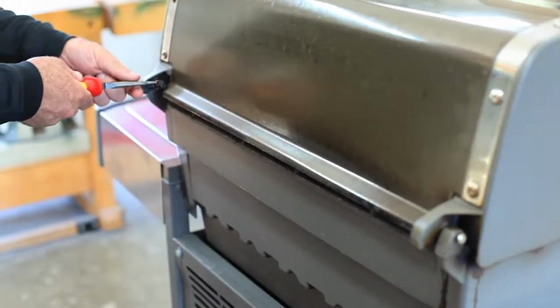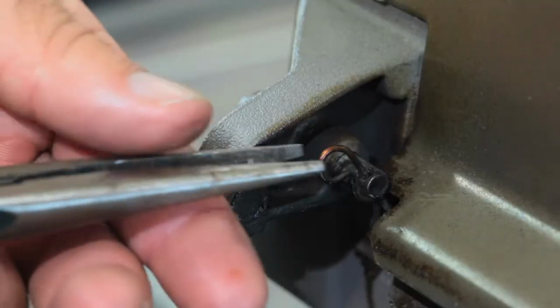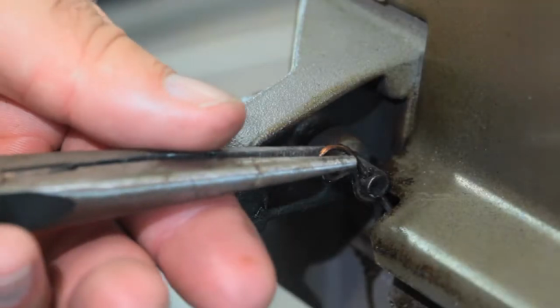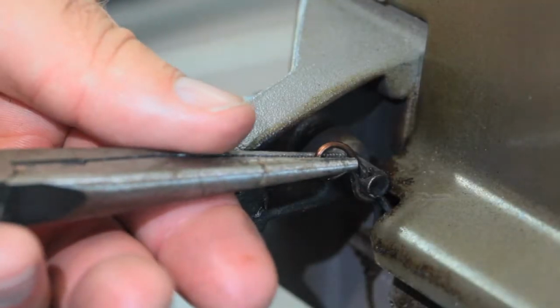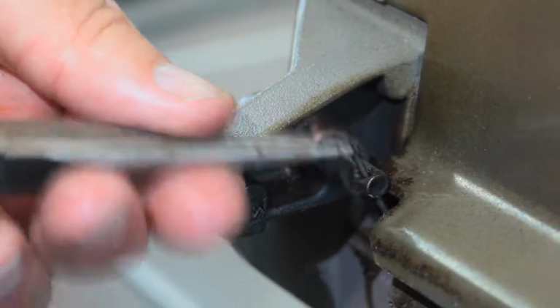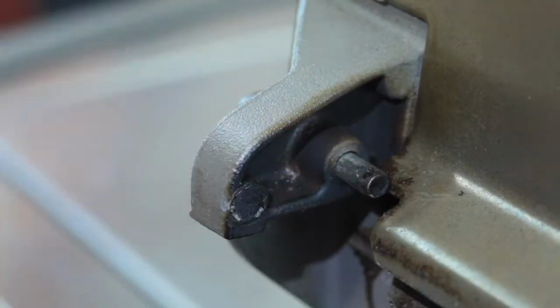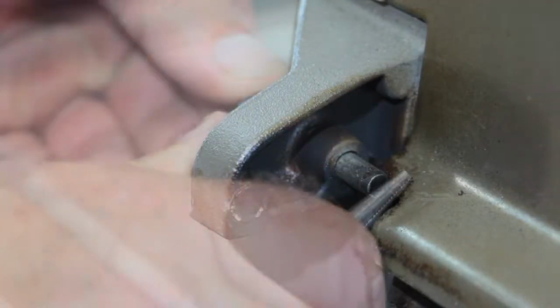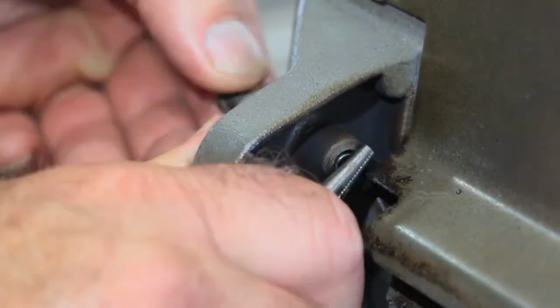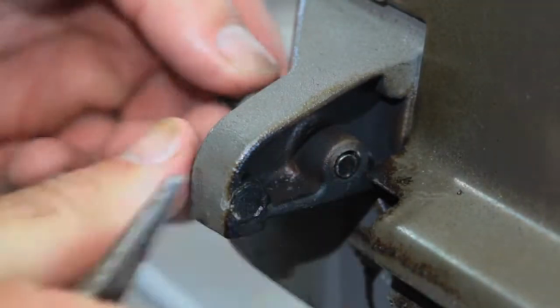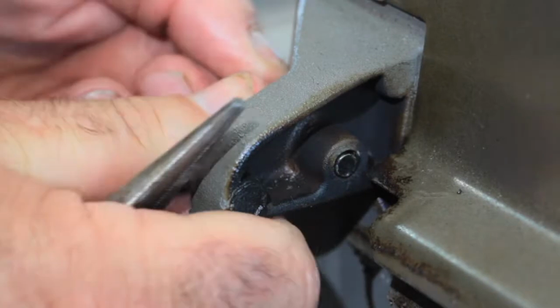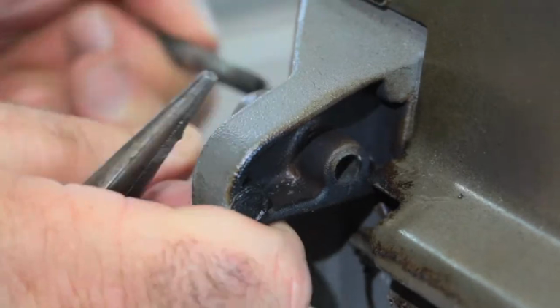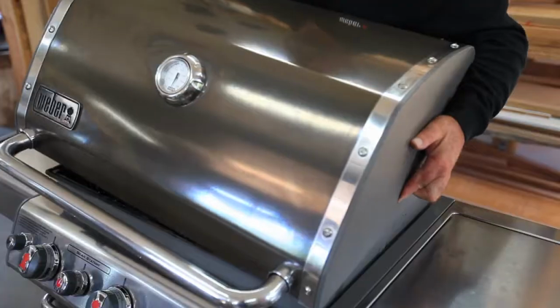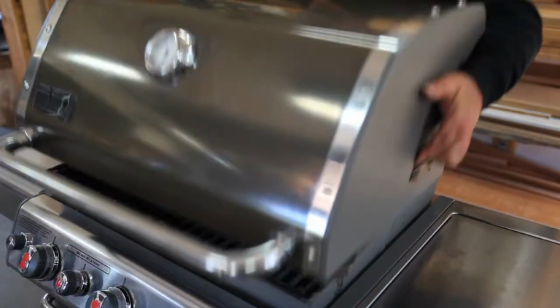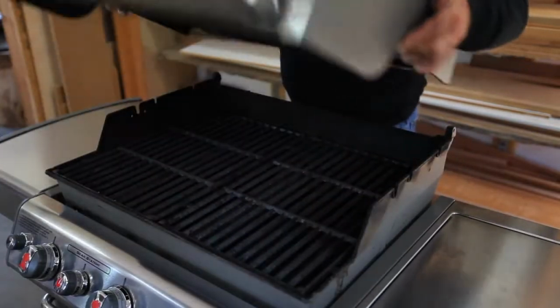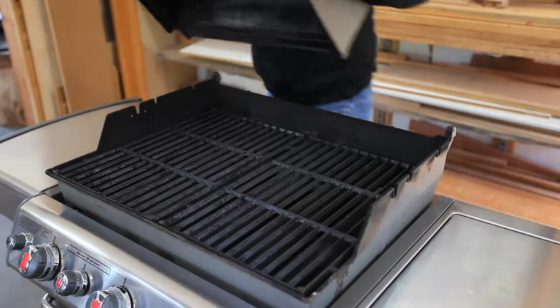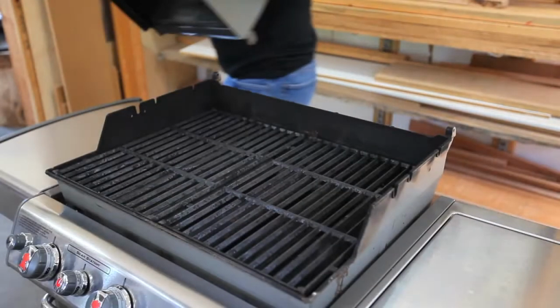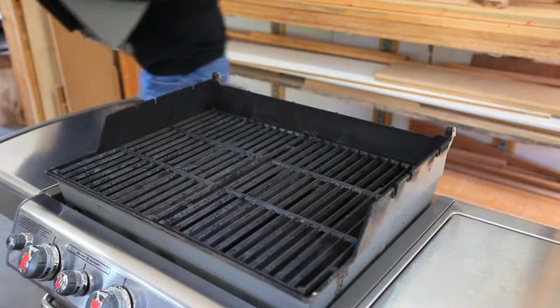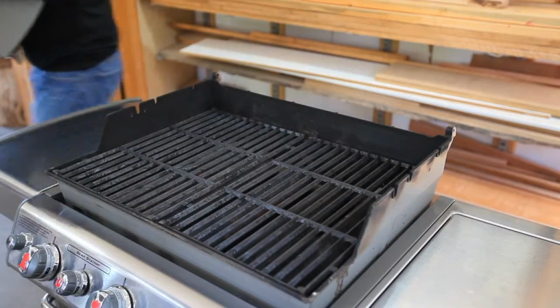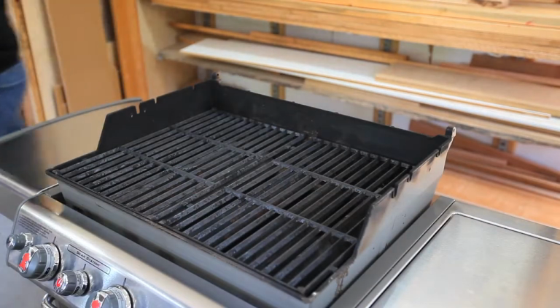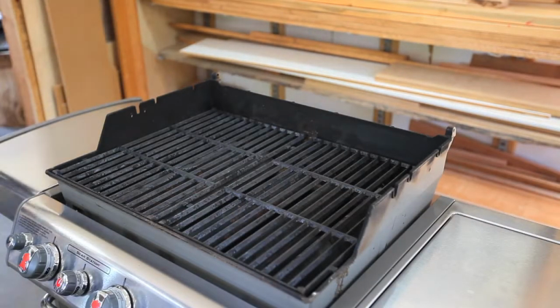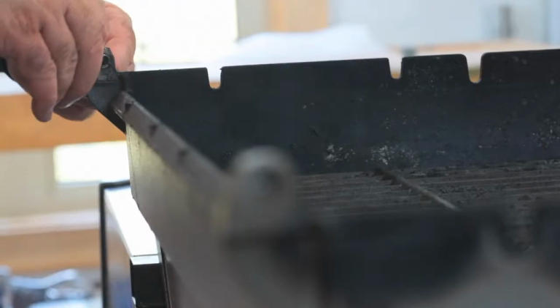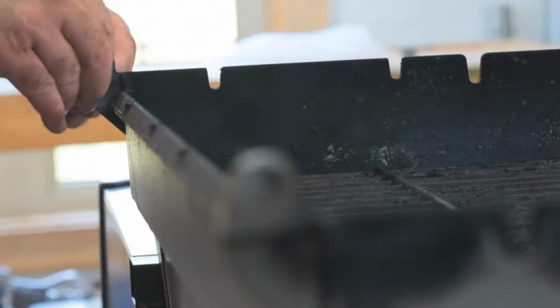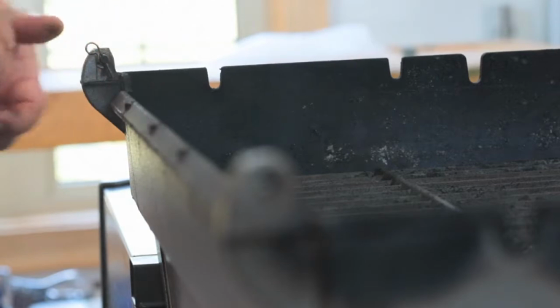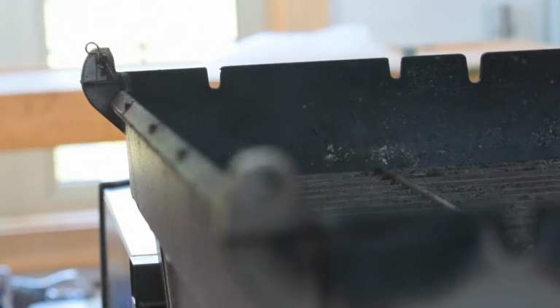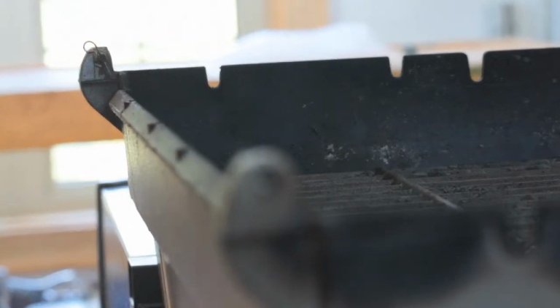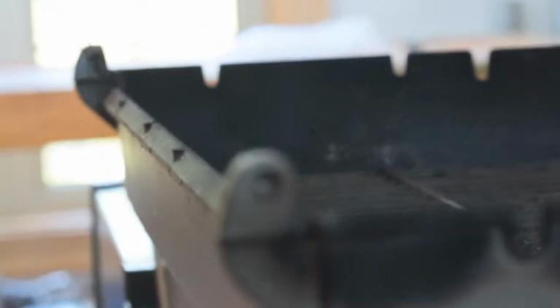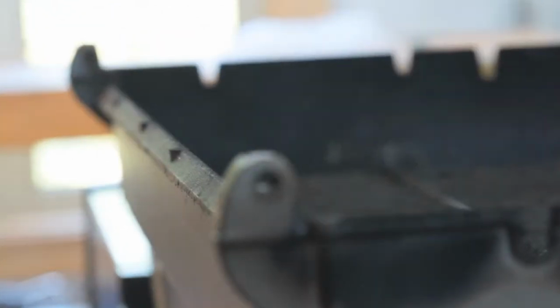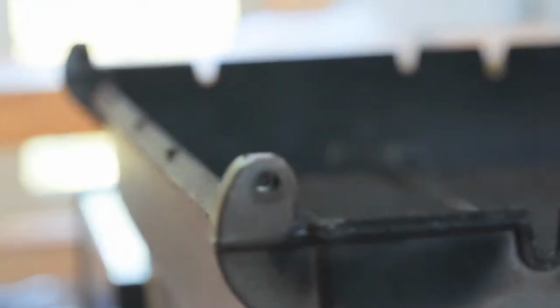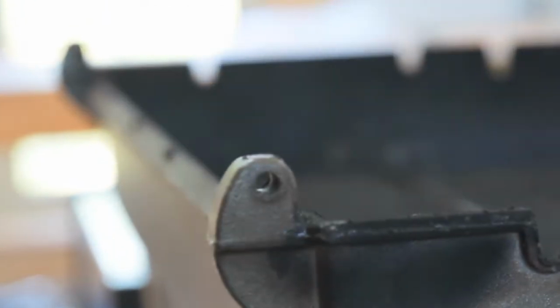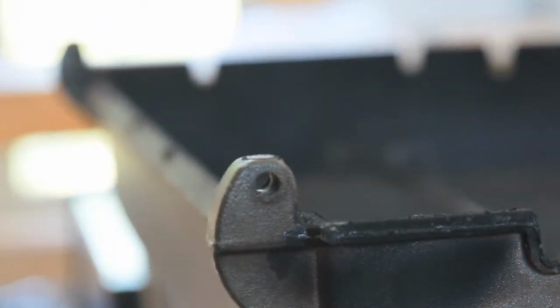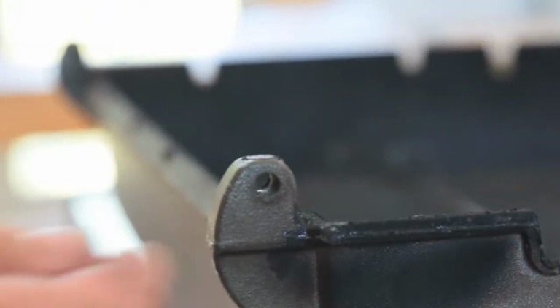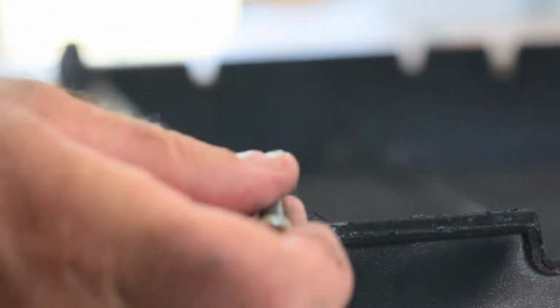It'll be safer that way — it can't come down on your hands. Remove the cotter pins and hinge pins, then lift the lid off and set it to one side in the upright position. You don't want to store it upside down because you could scratch the top of the lid.